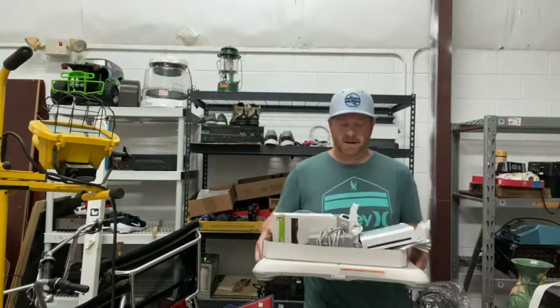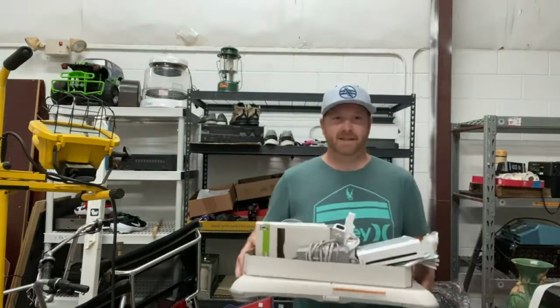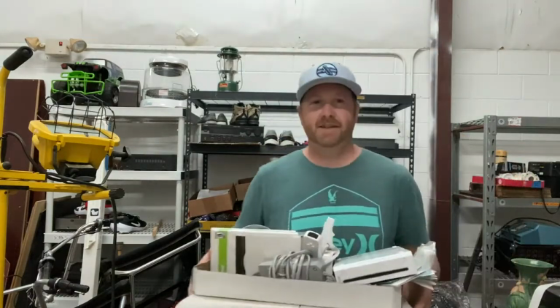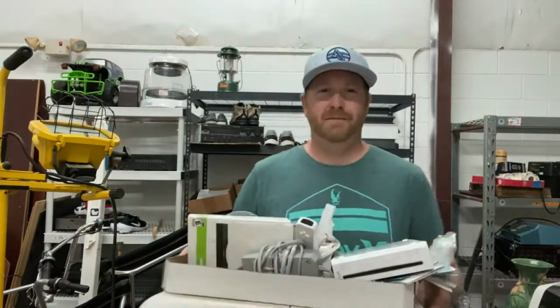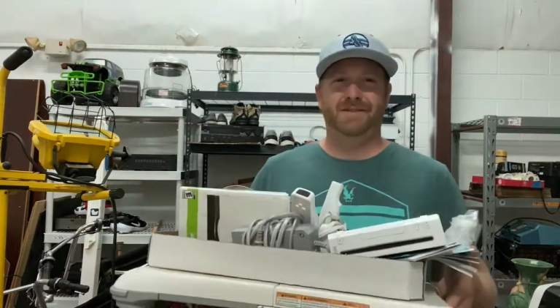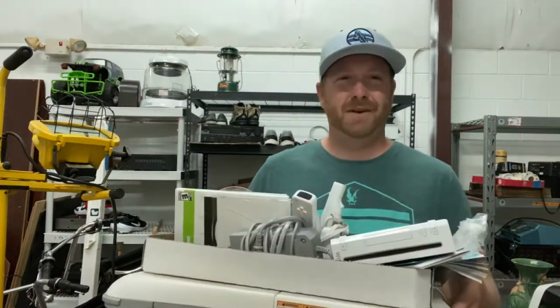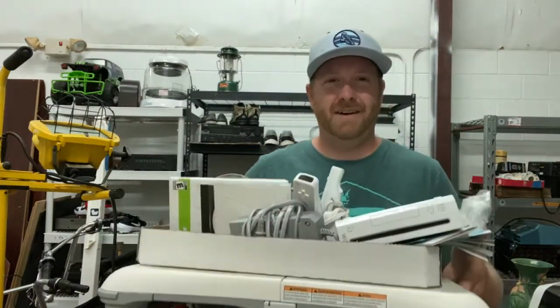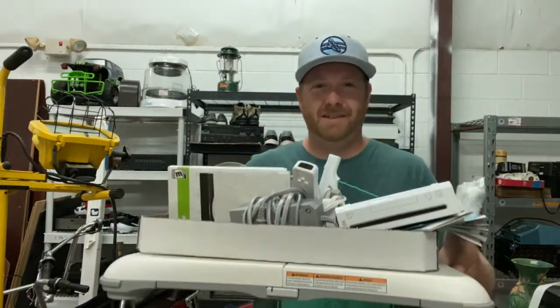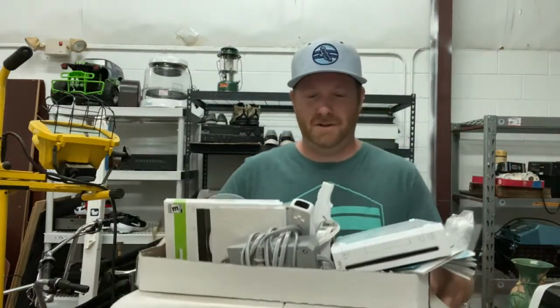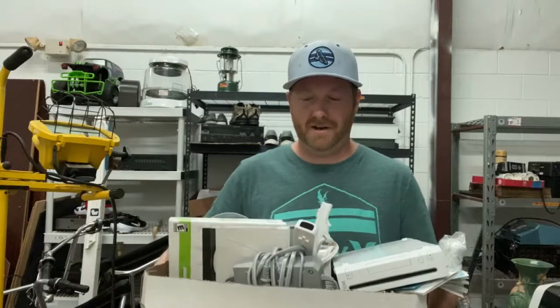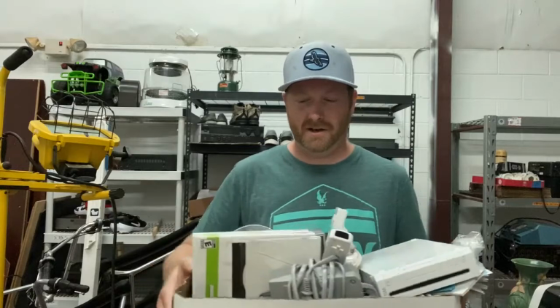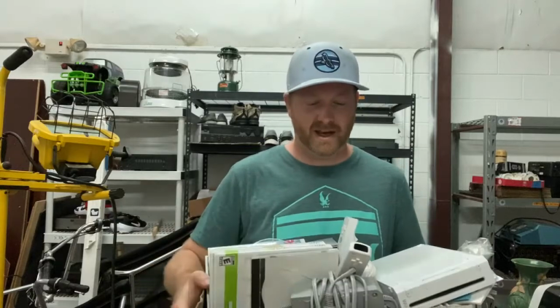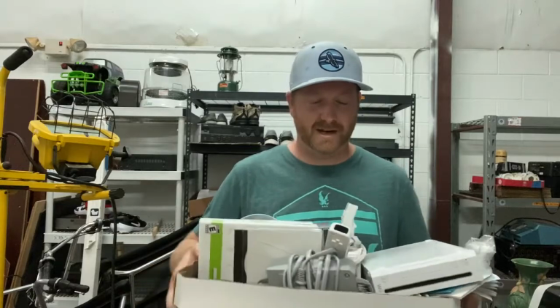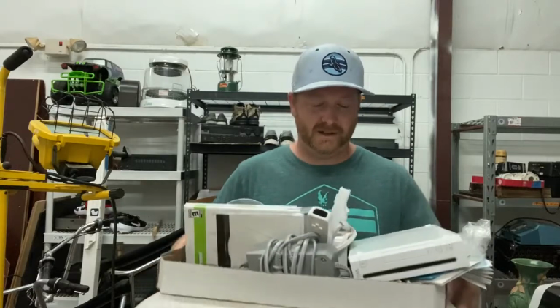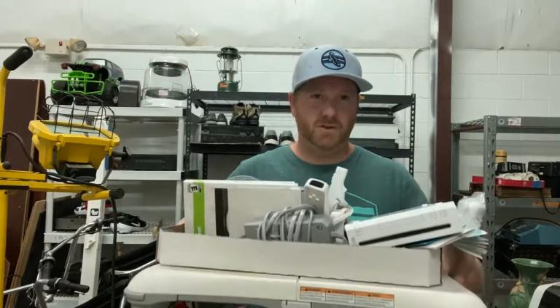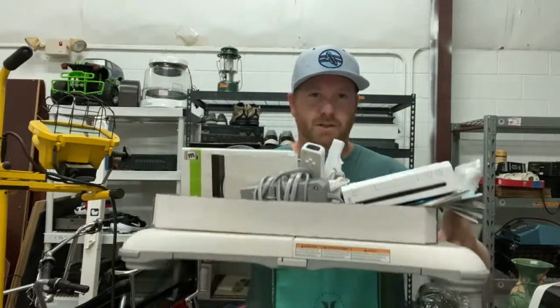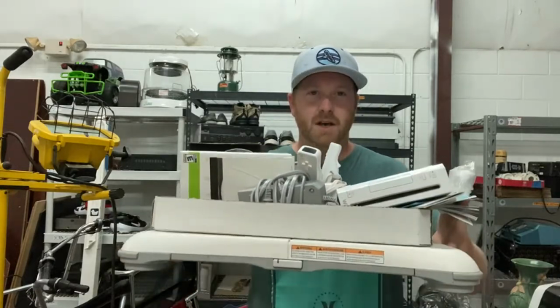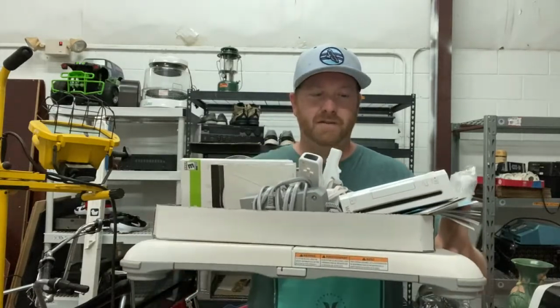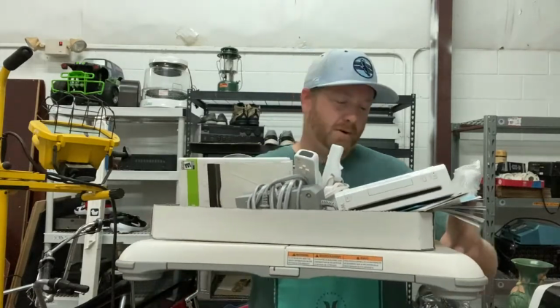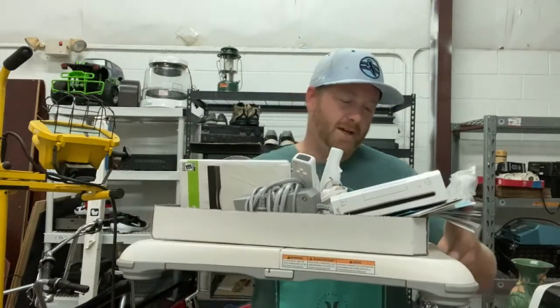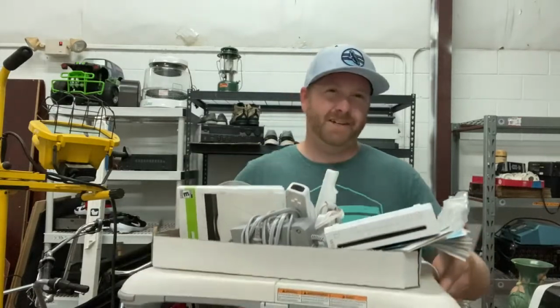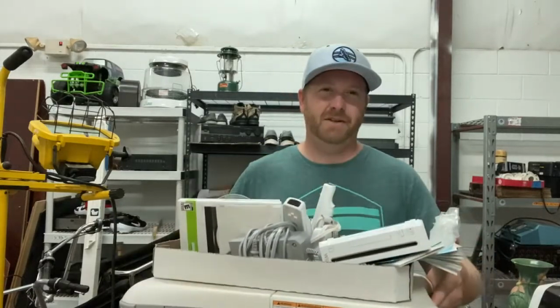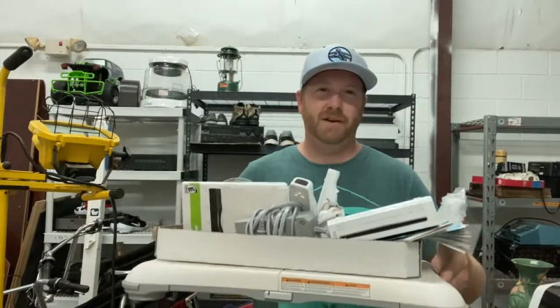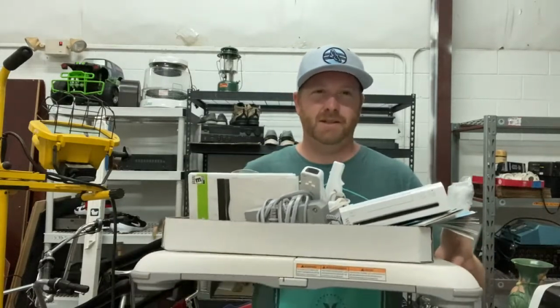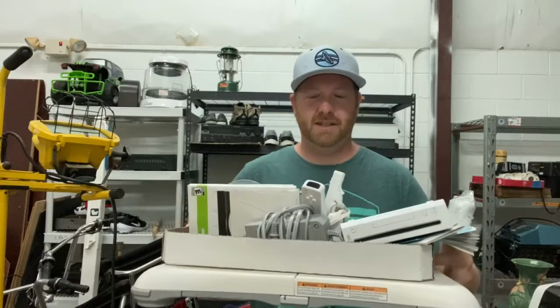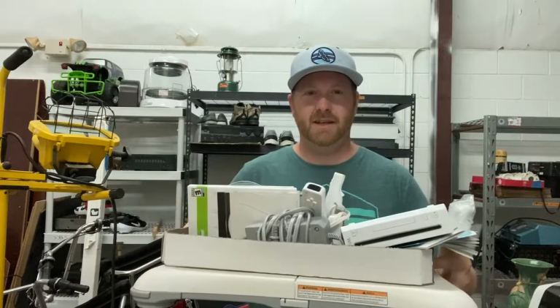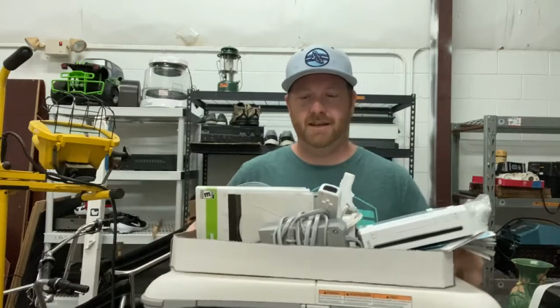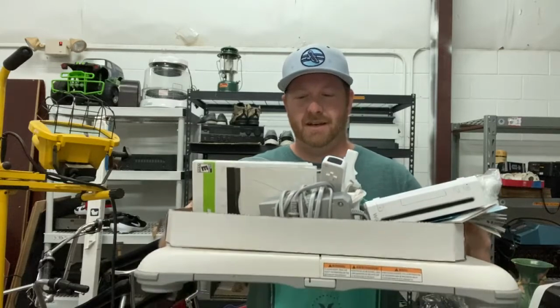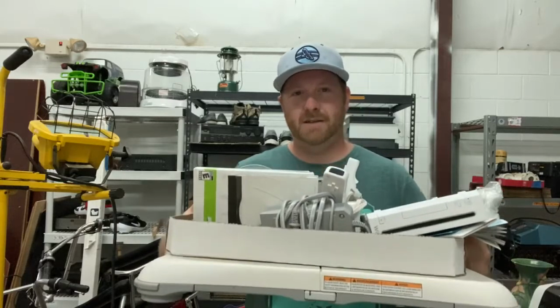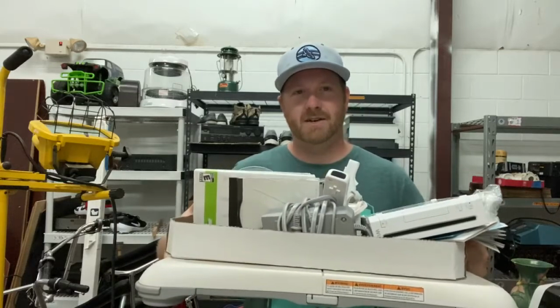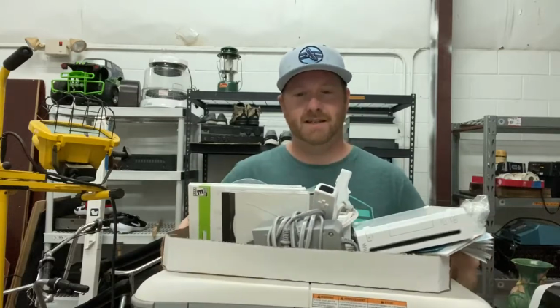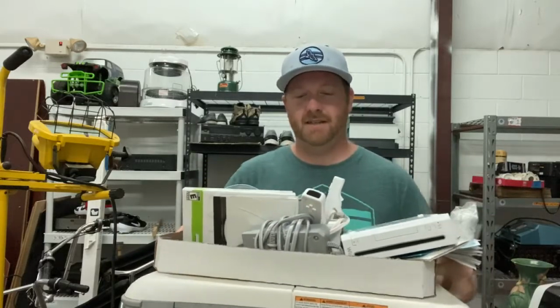I bought the Nintendo Wii bundle for $25. It was a no-brainer with all these games, extras, controllers, and a Wii Fit board. I might donate the Wii Fit board because I hate shipping that thing, and I'll probably just sell the rest. There's a lot.